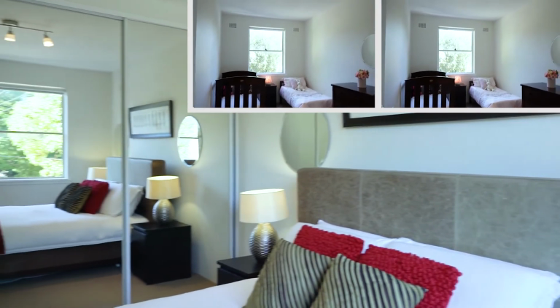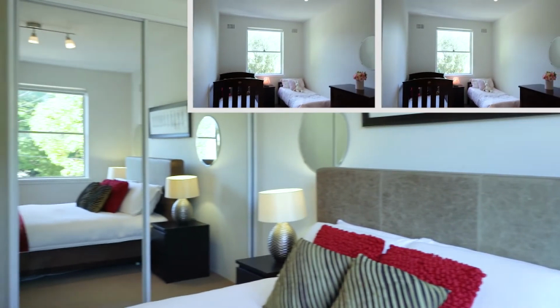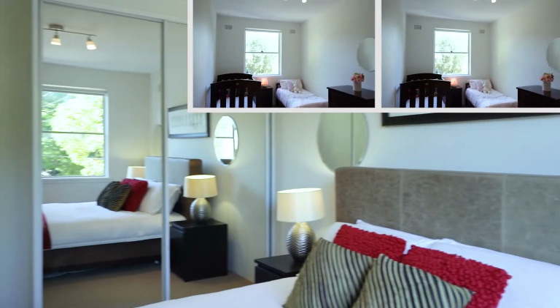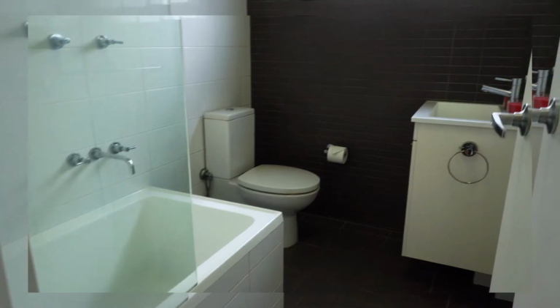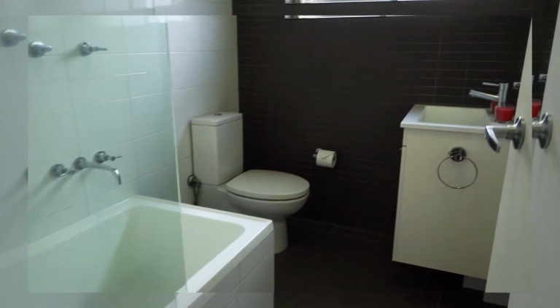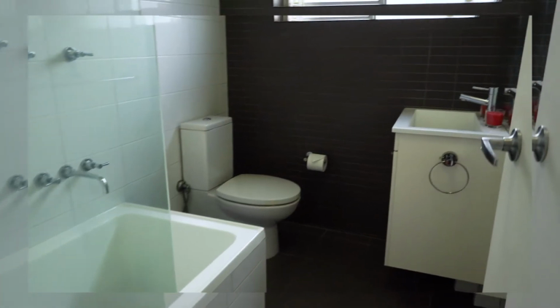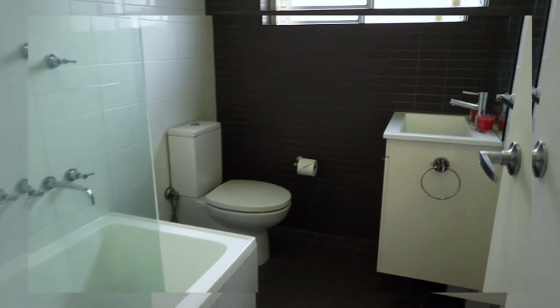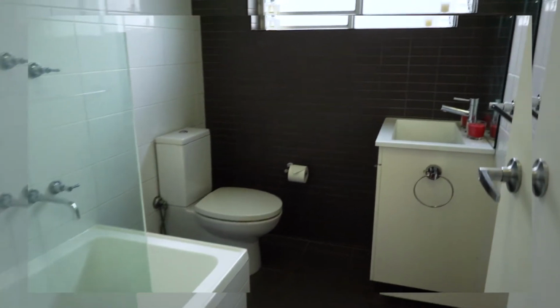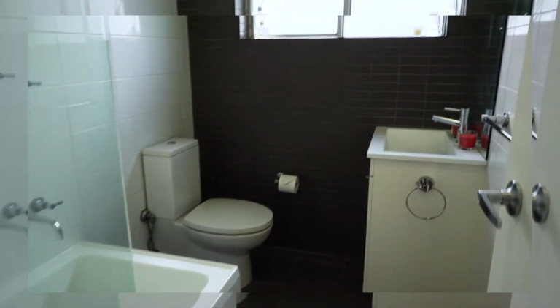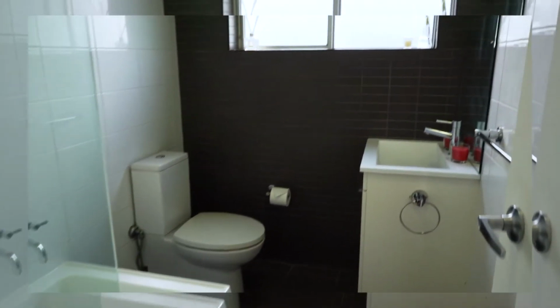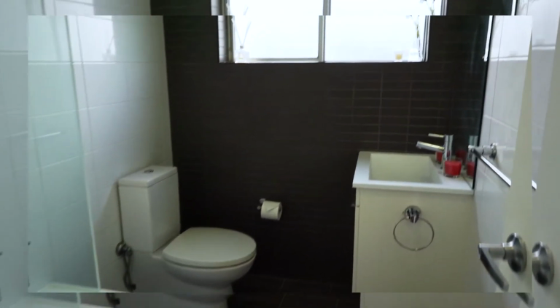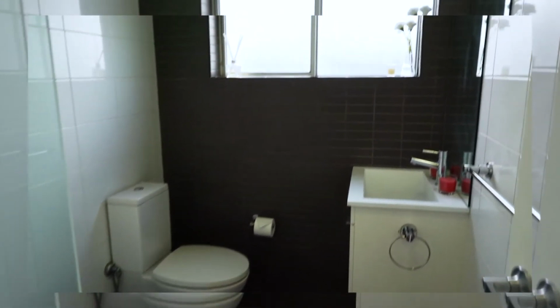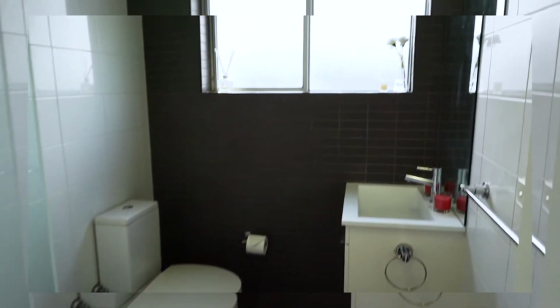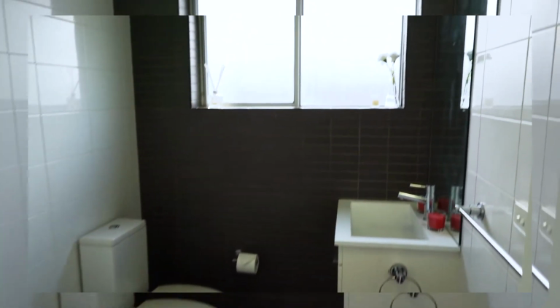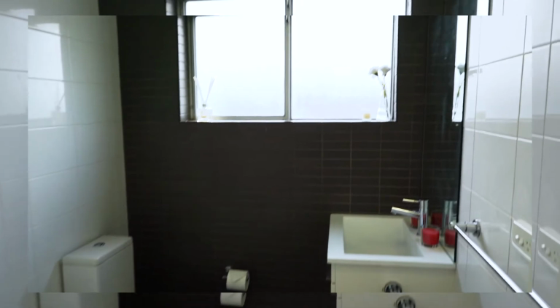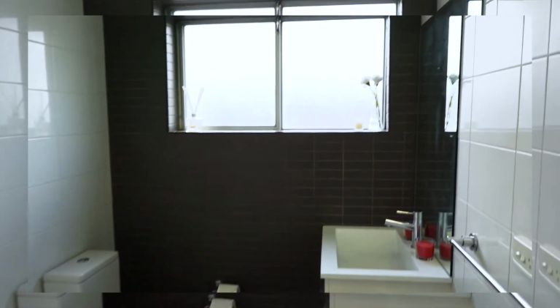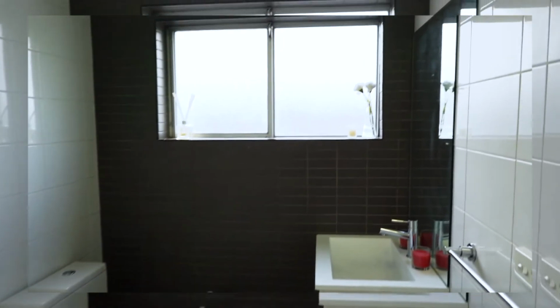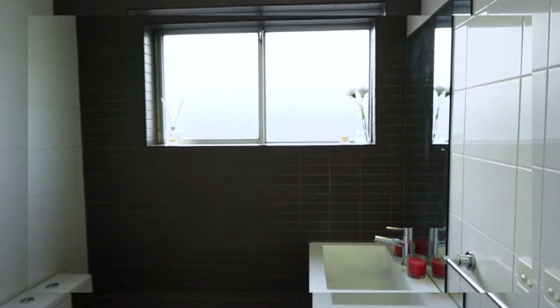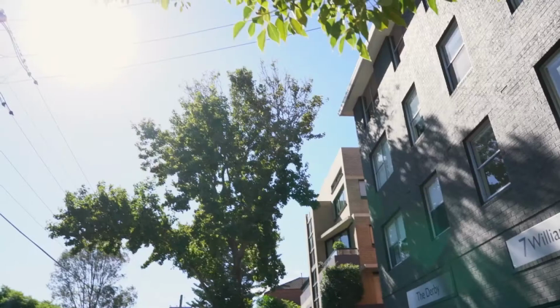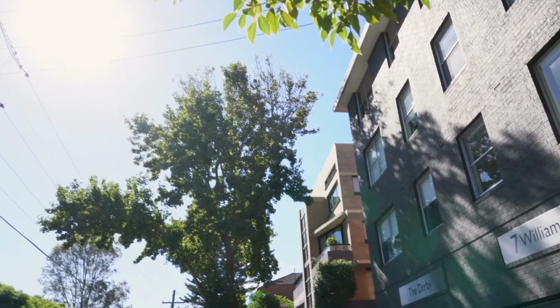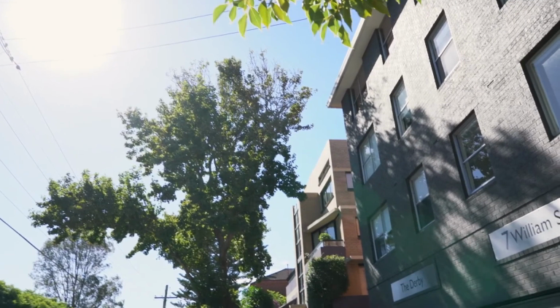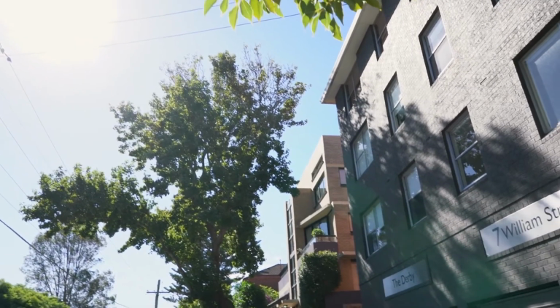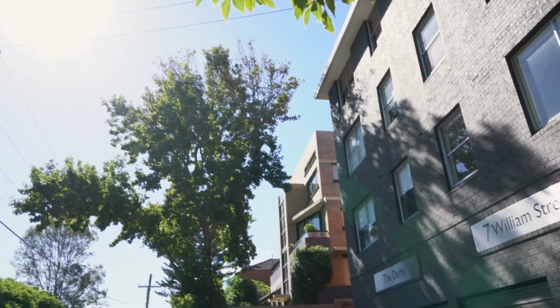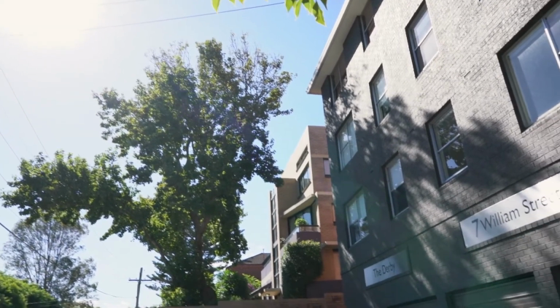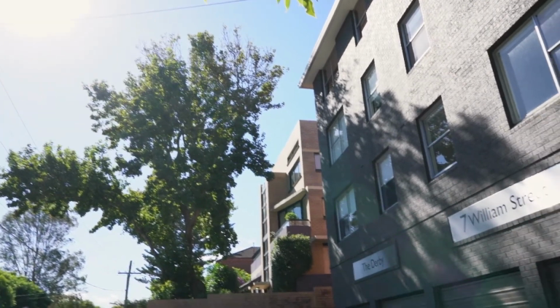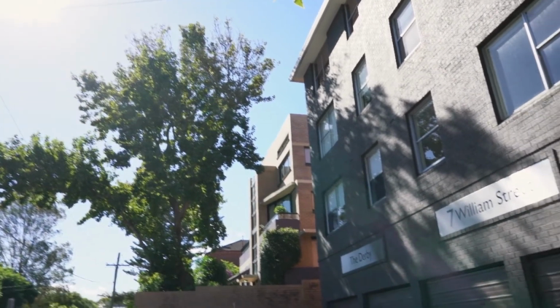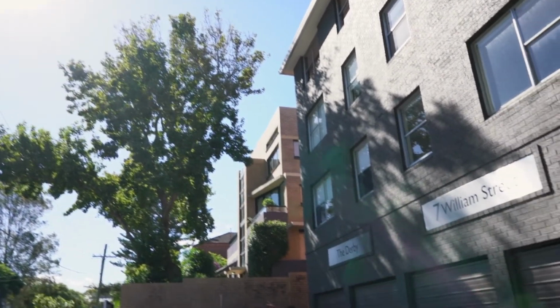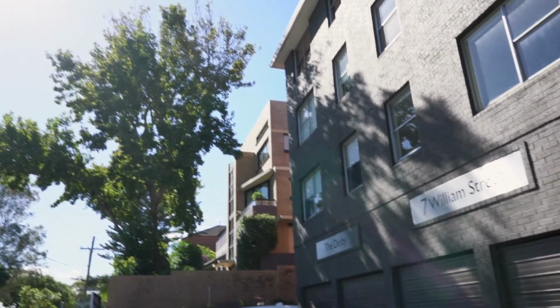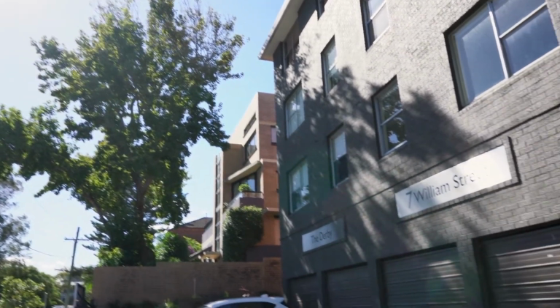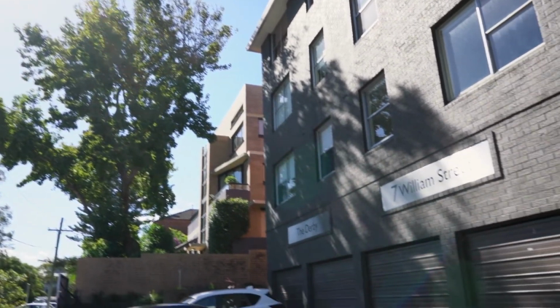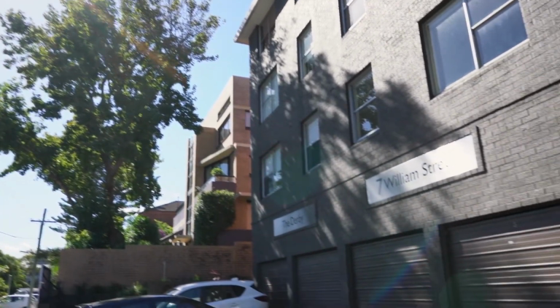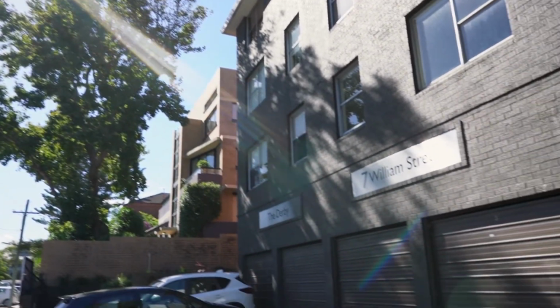Don't forget the modern bathroom, internal laundry, and the large lock-up garage with an extra space to park just out front.